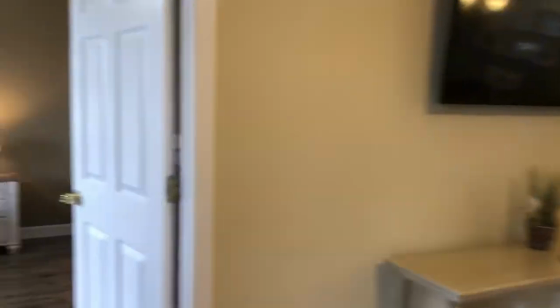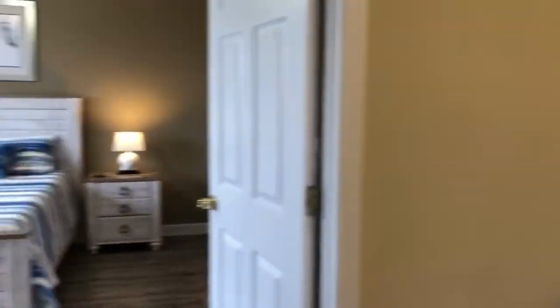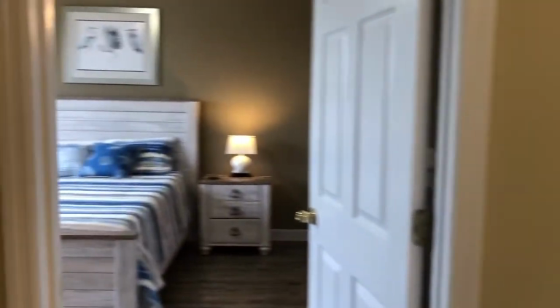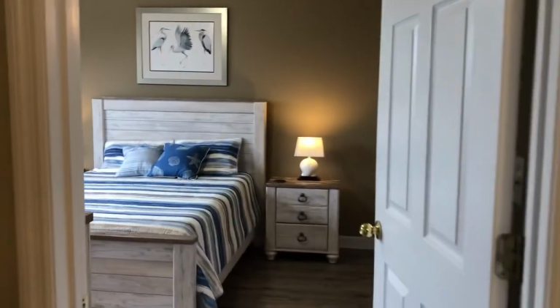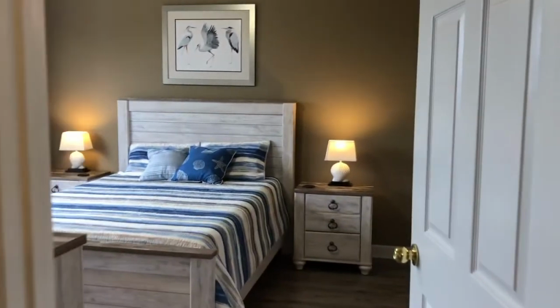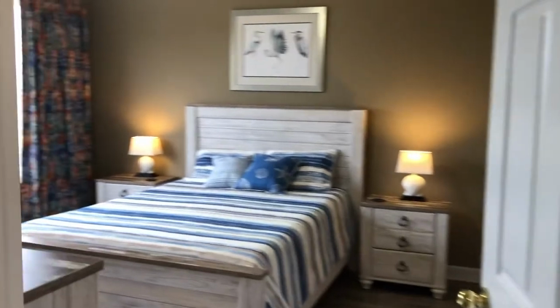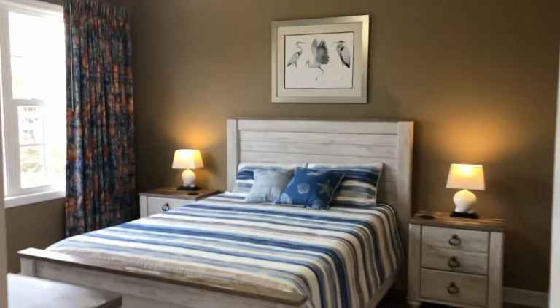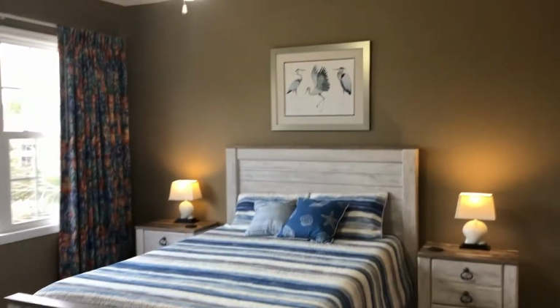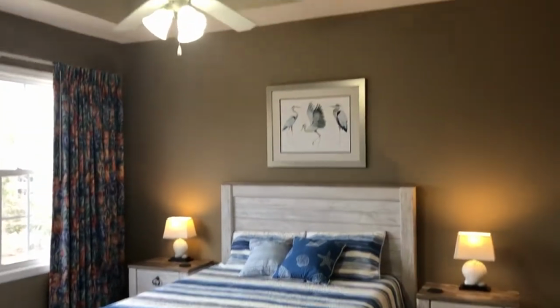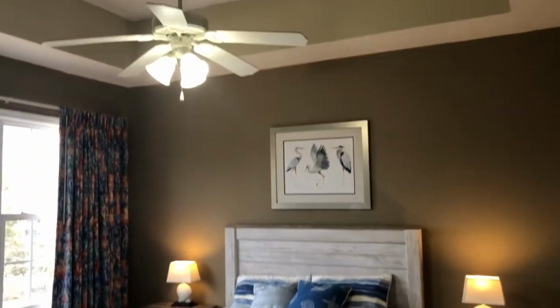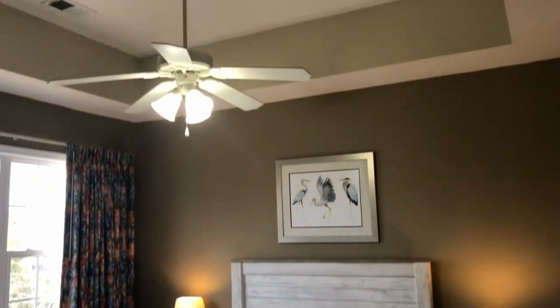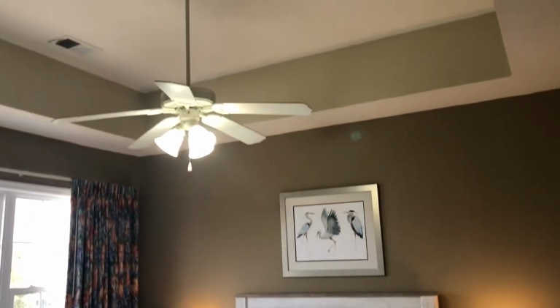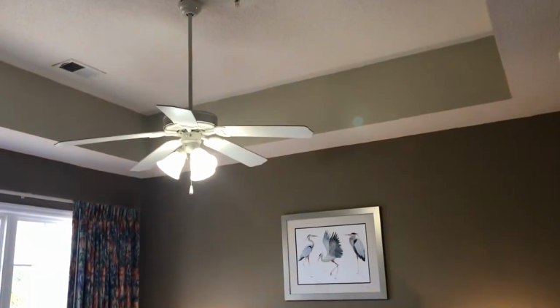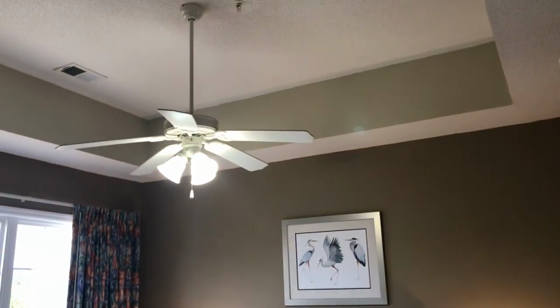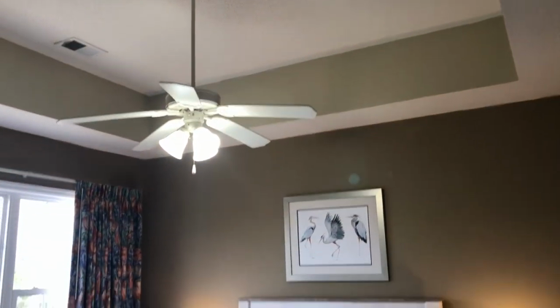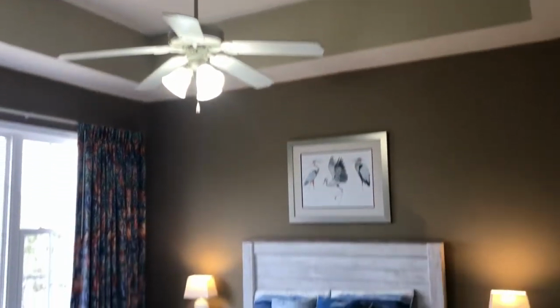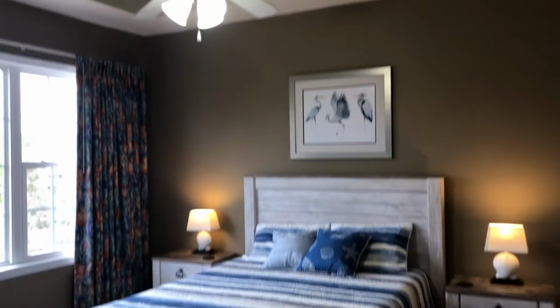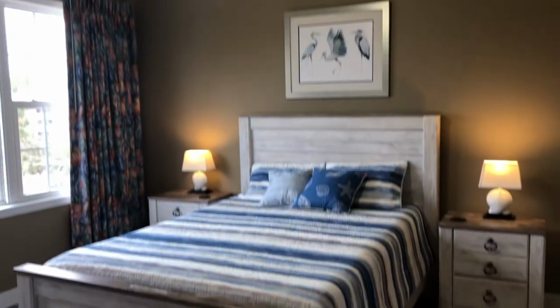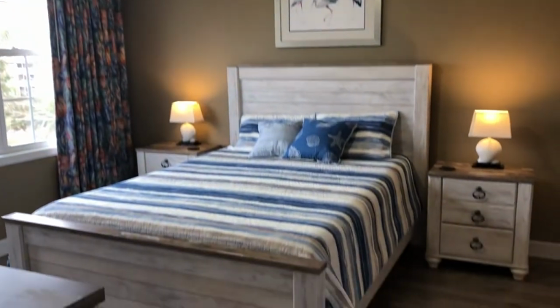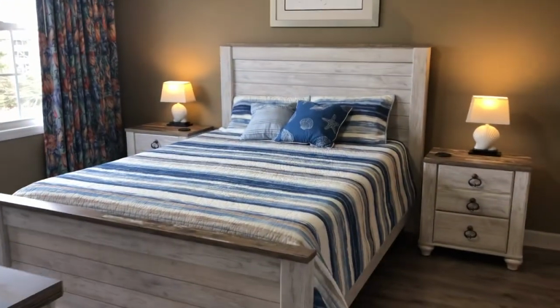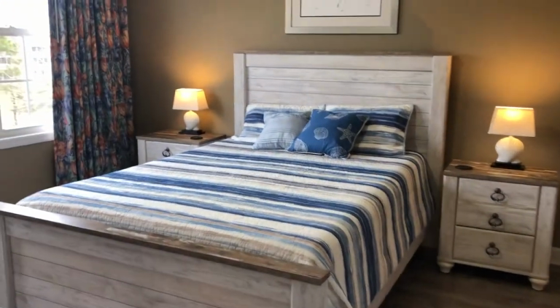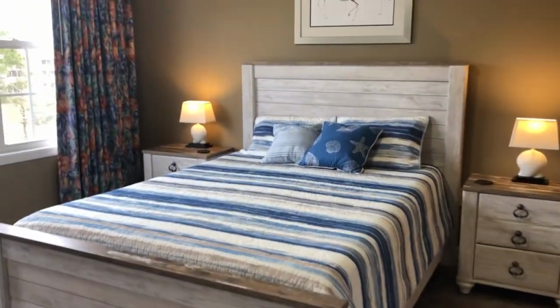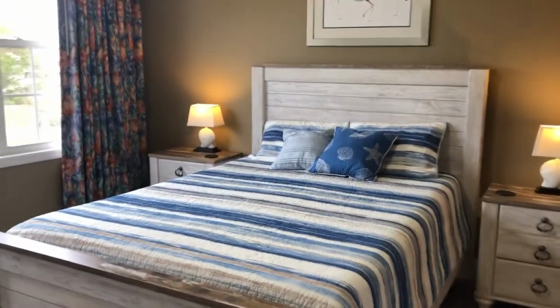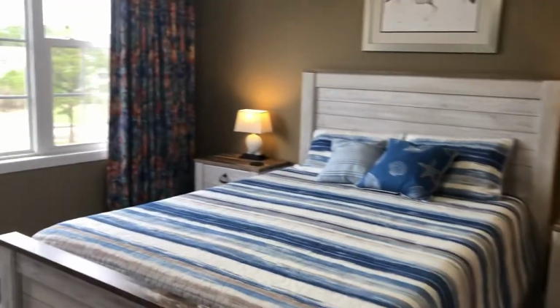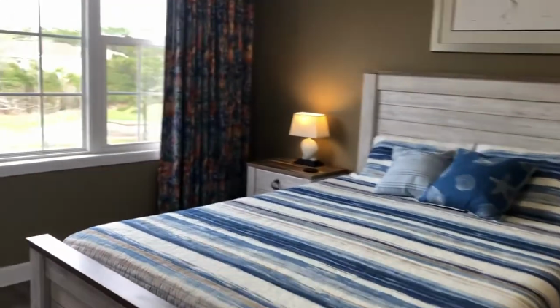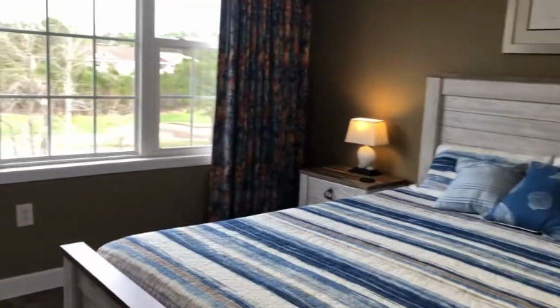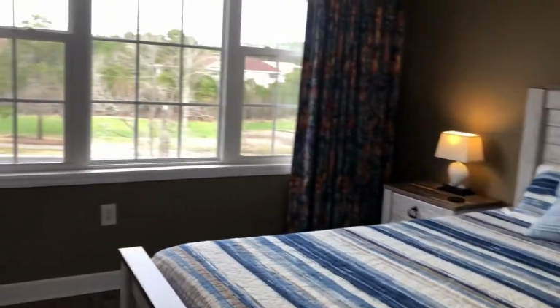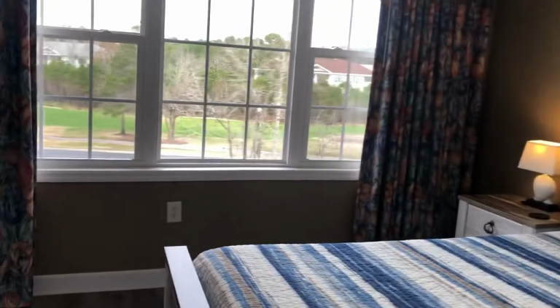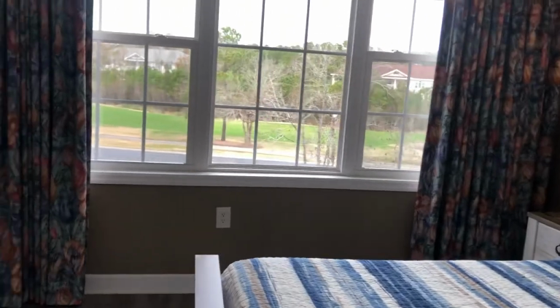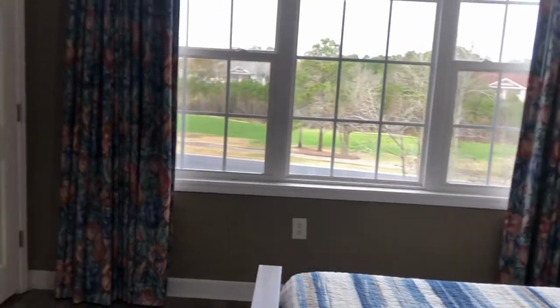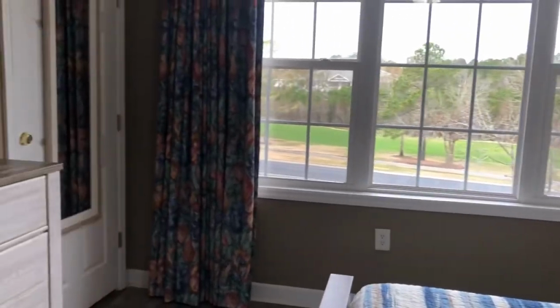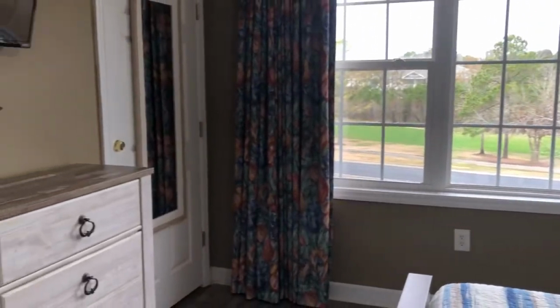This is the master bedroom. The vinyl planking continues throughout here, and you have views of the golf course.